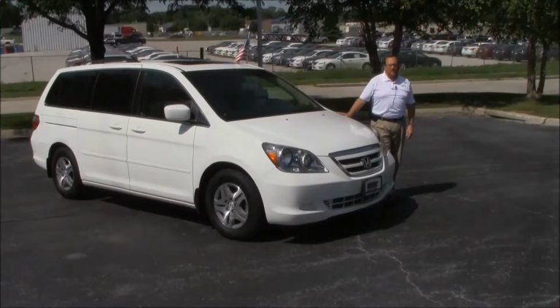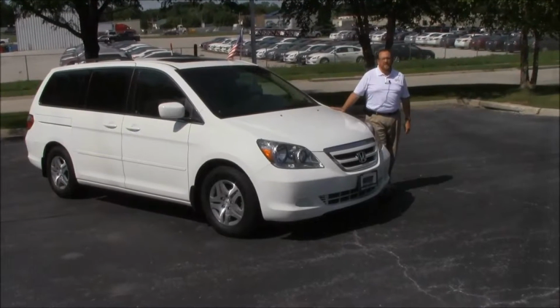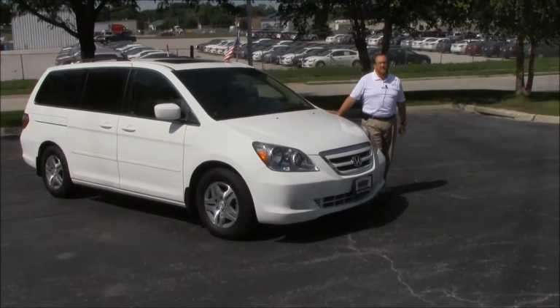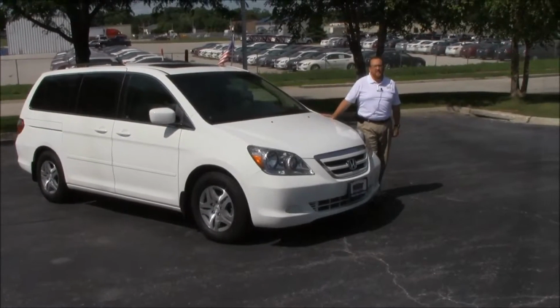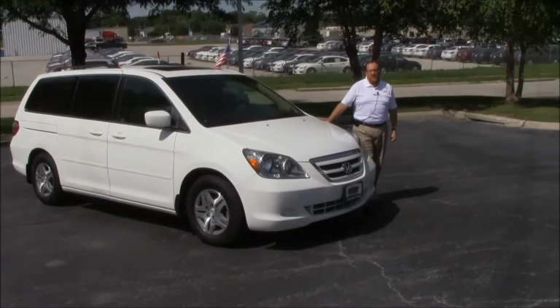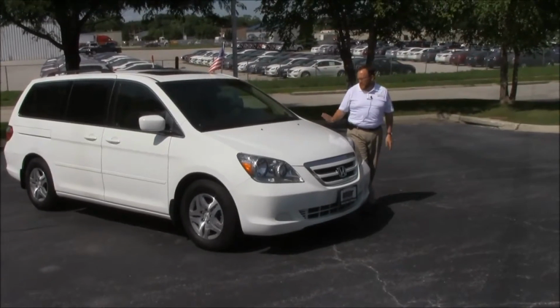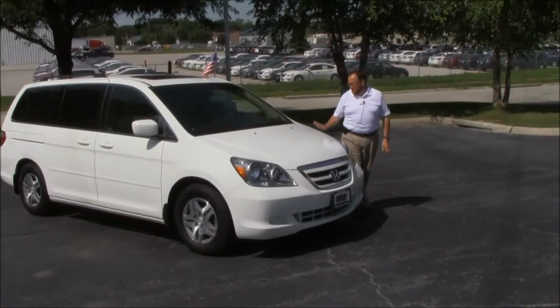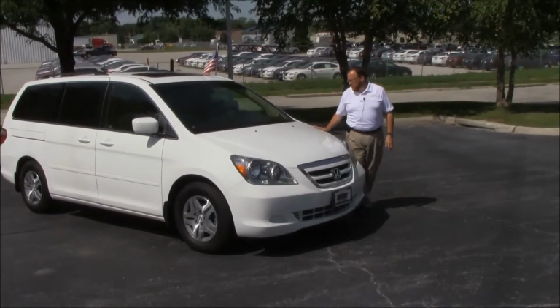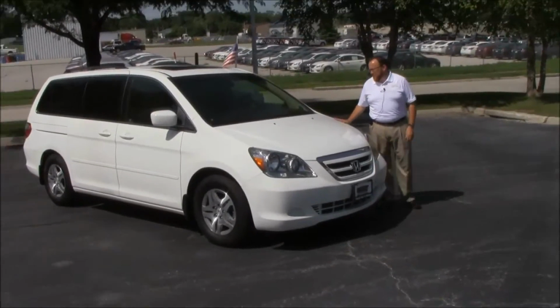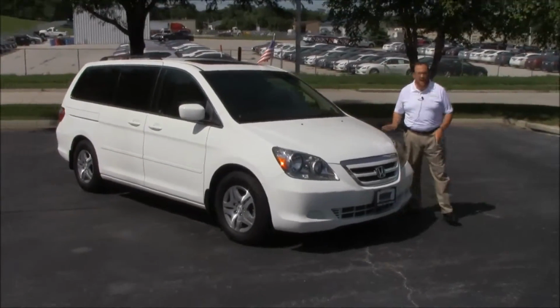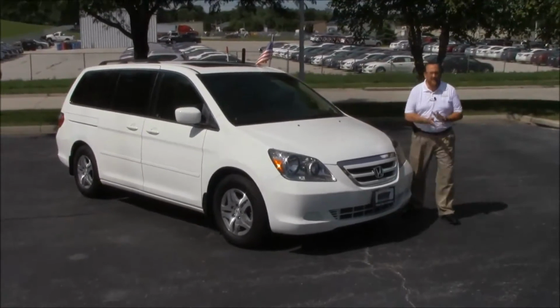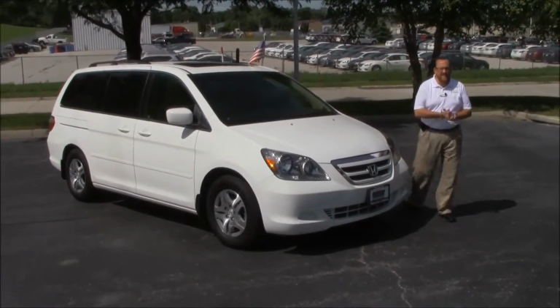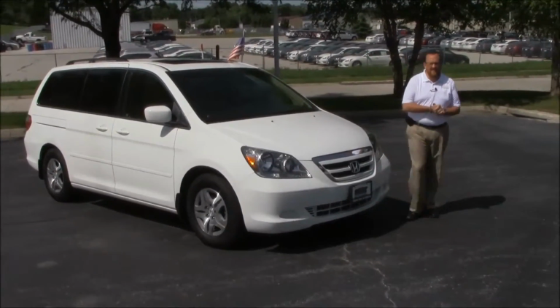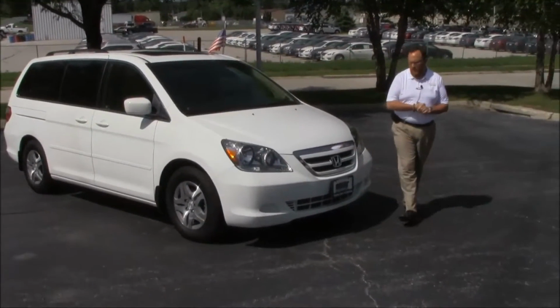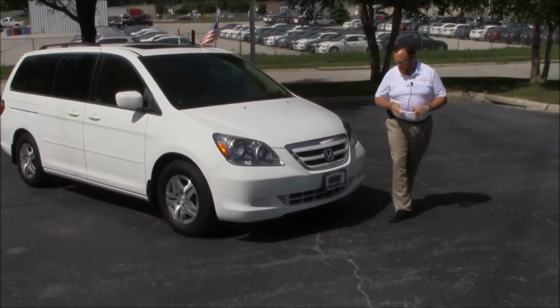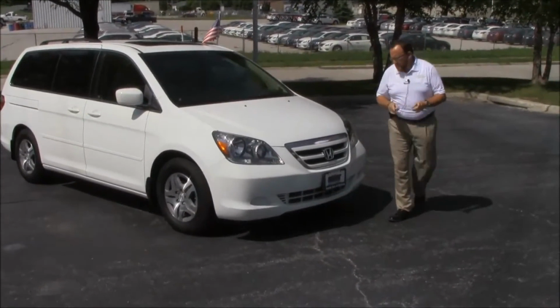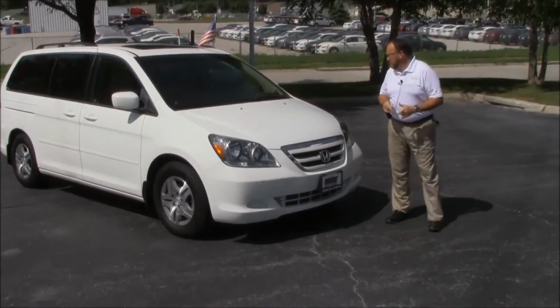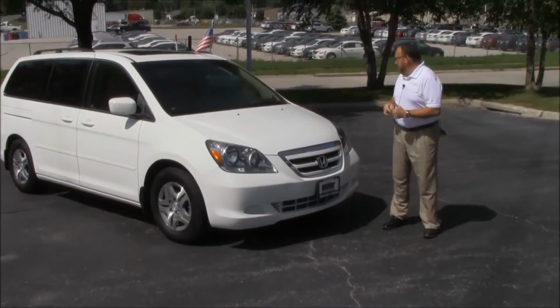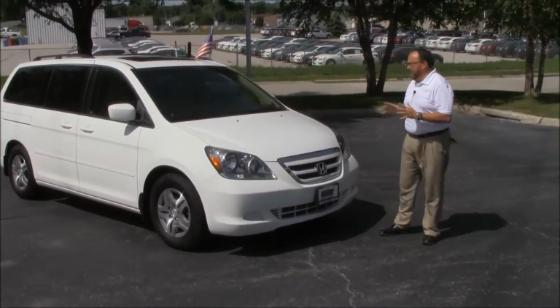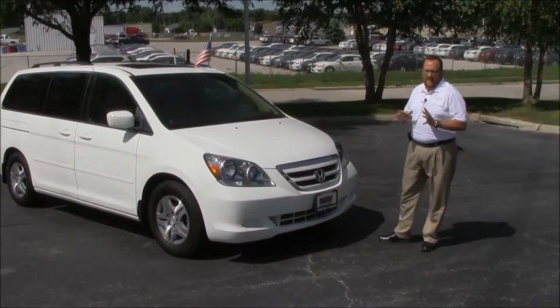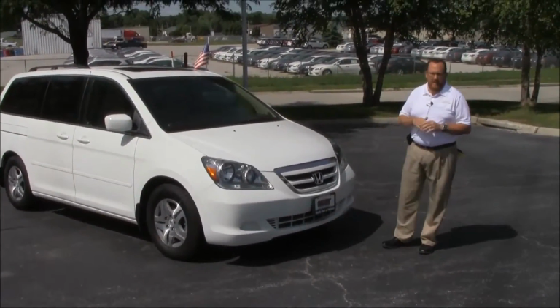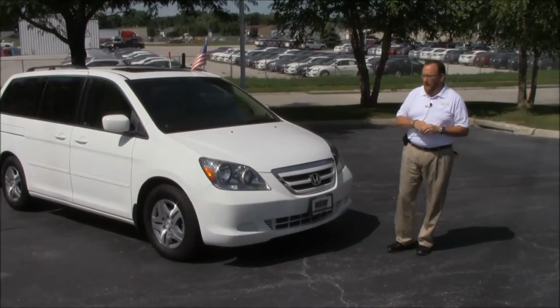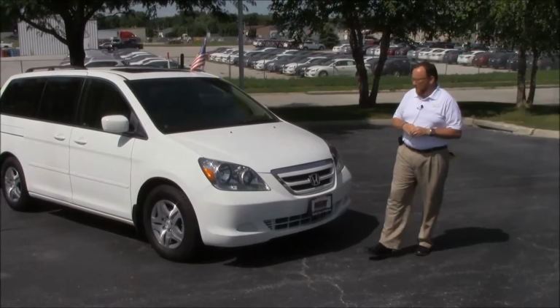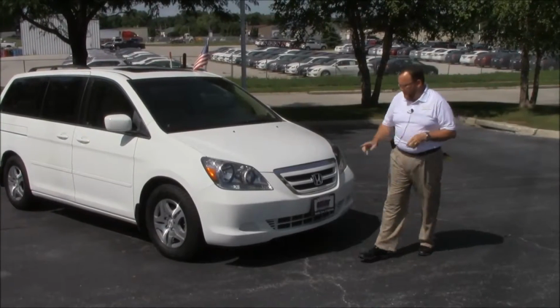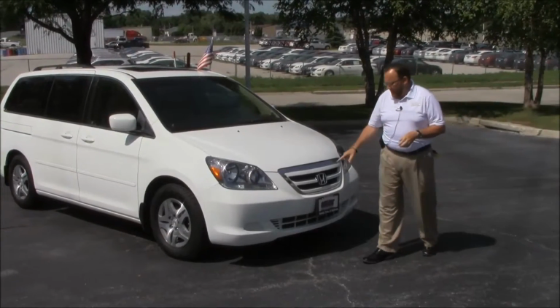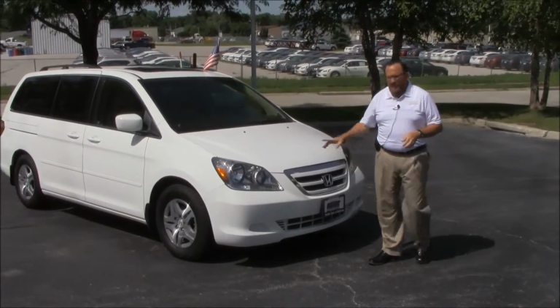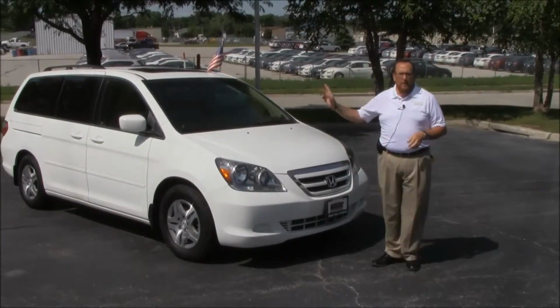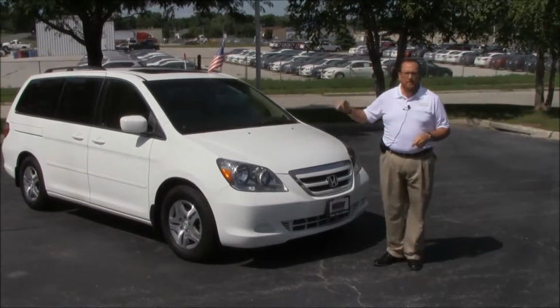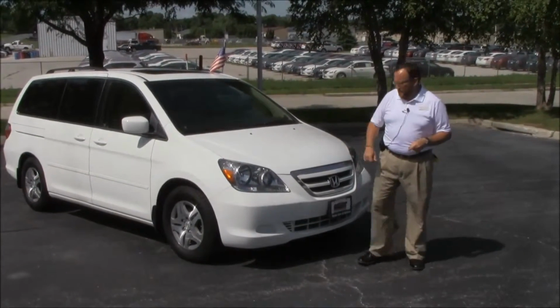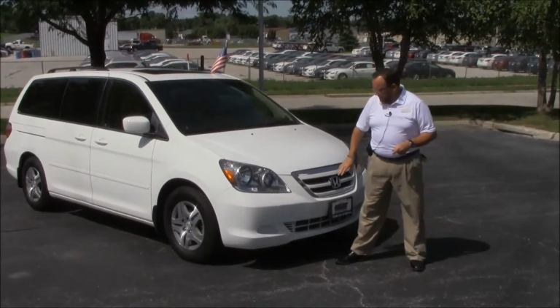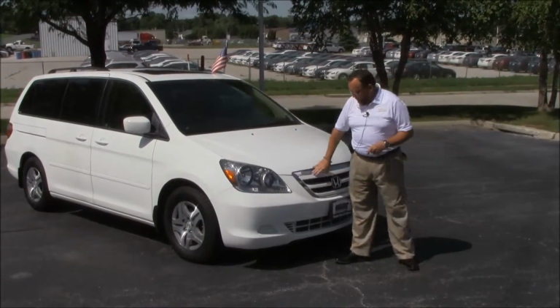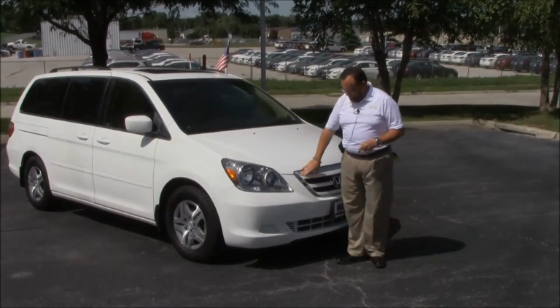Brian Kelly here from Honda Giant, here to show you this 2007 Honda Odyssey EXL. Just came in on trade, has 109,000 miles on it. Five mile-an-hour bumpers in front and back, chrome accented grille.